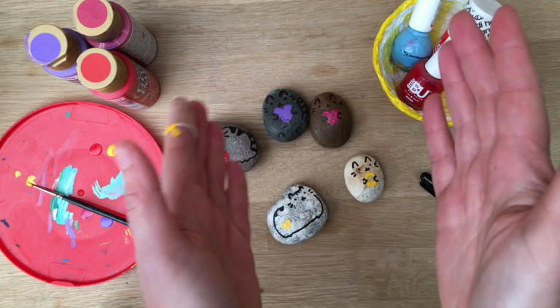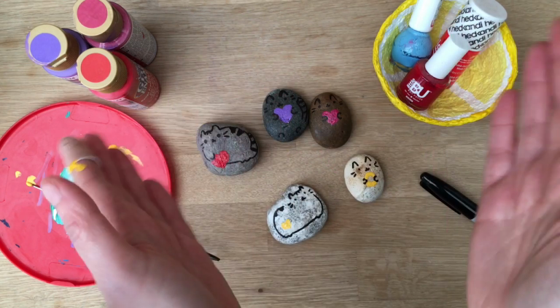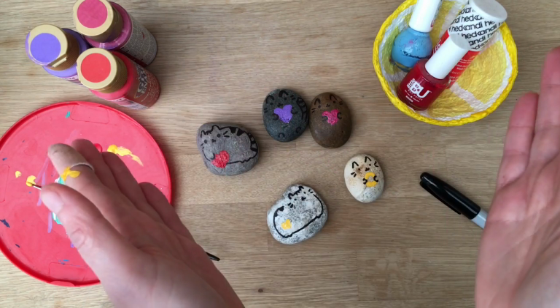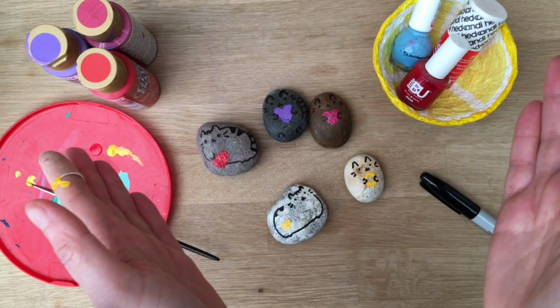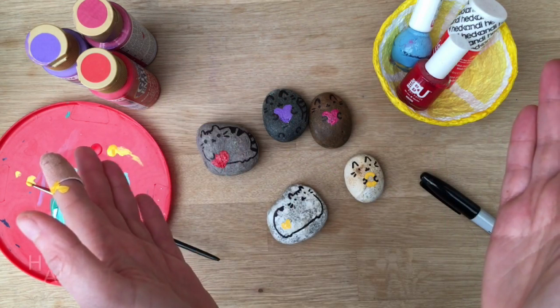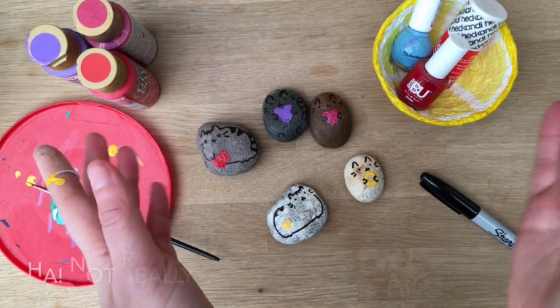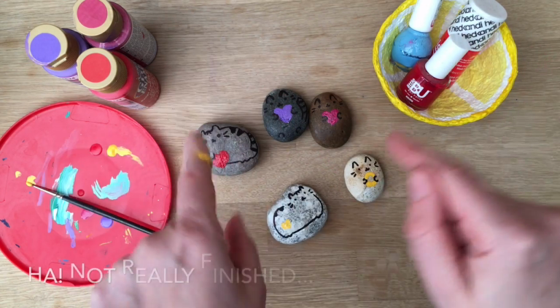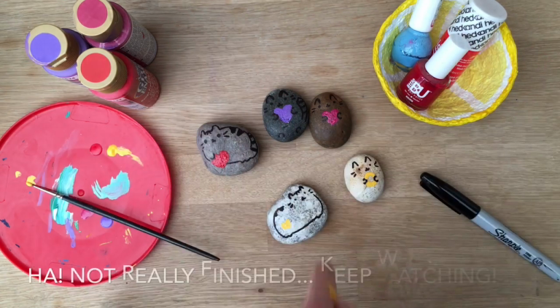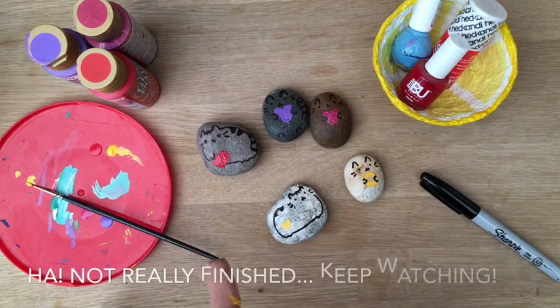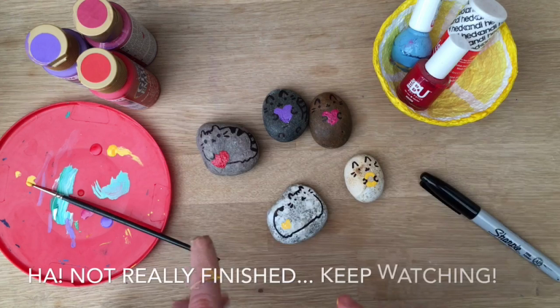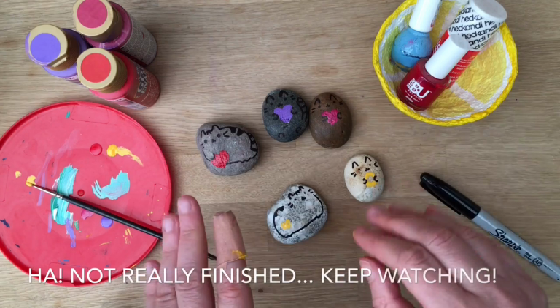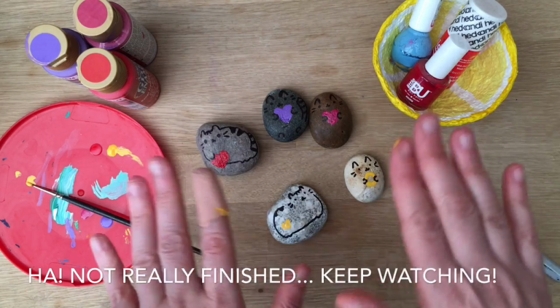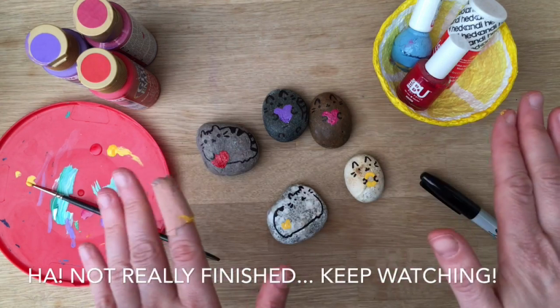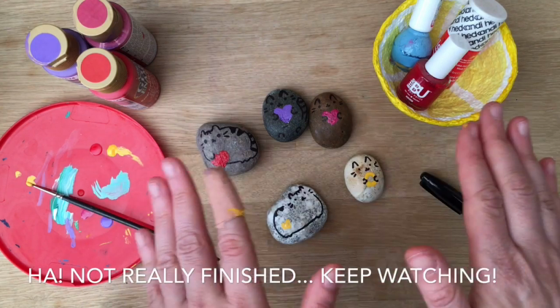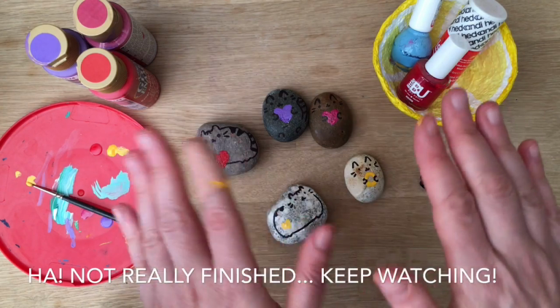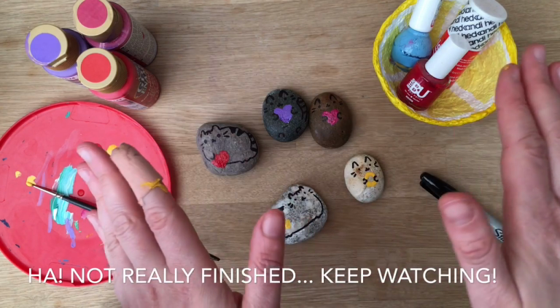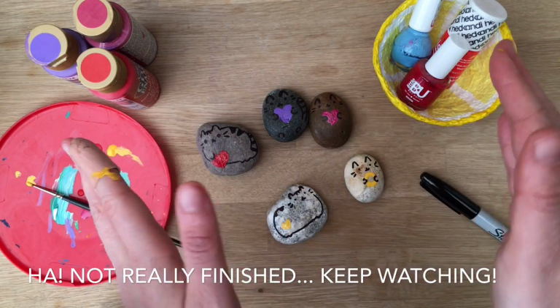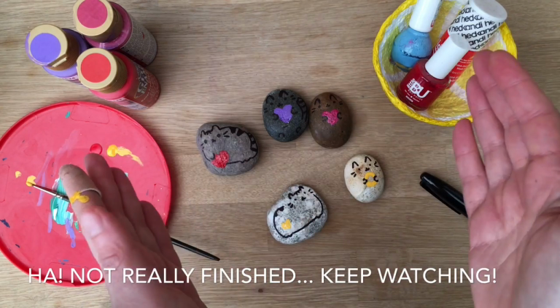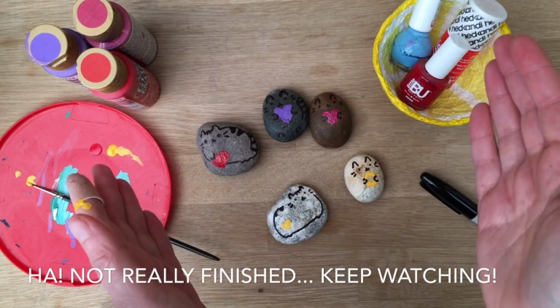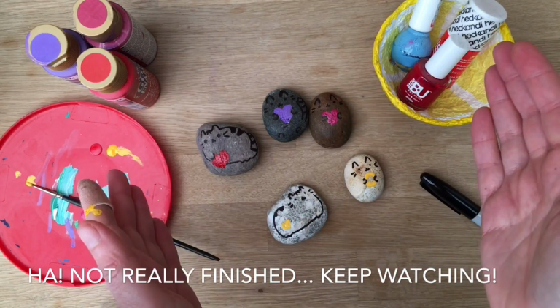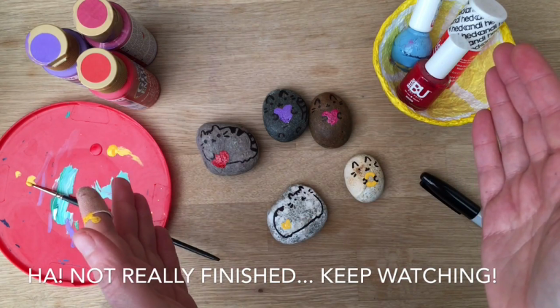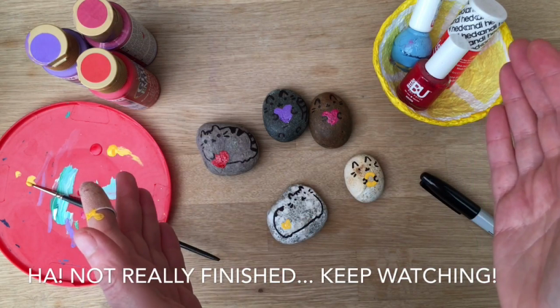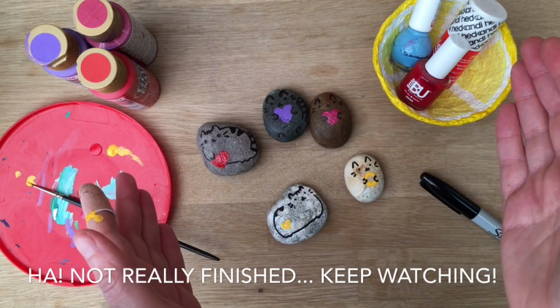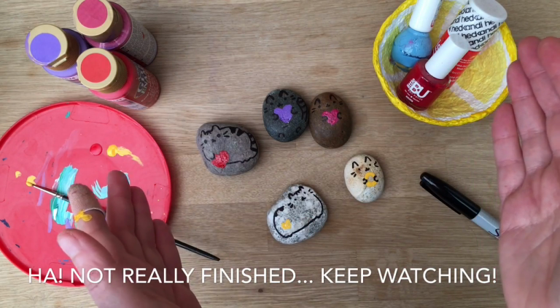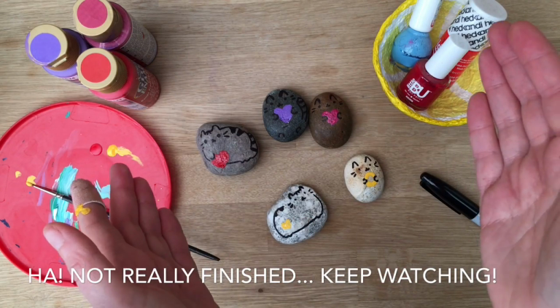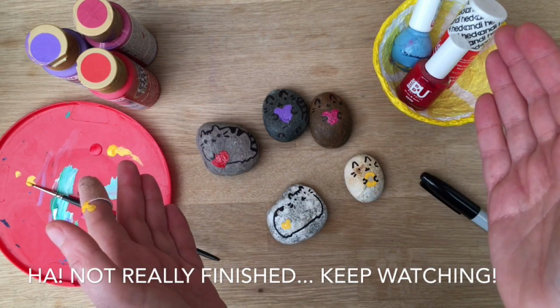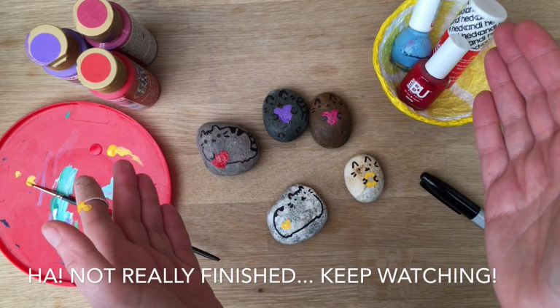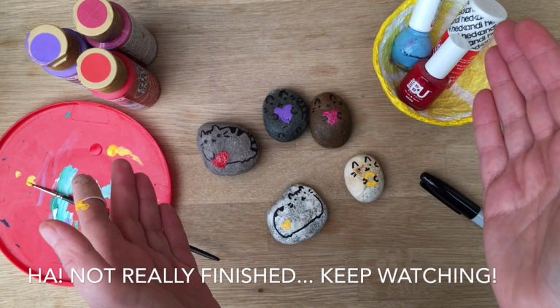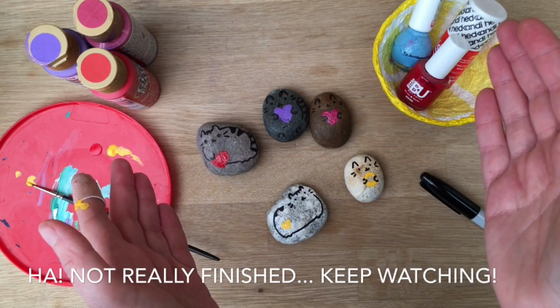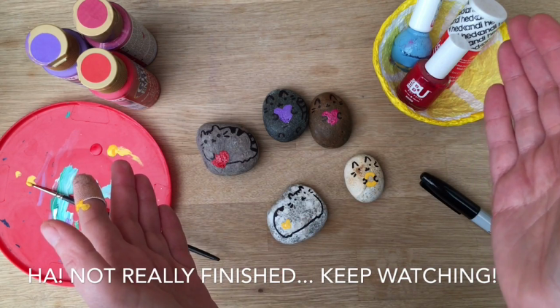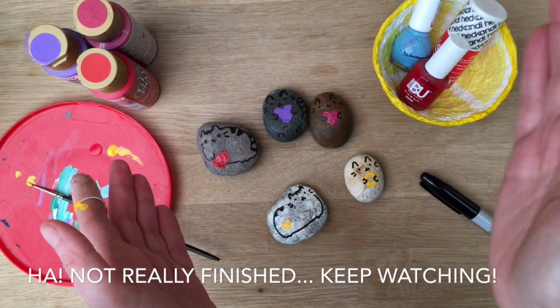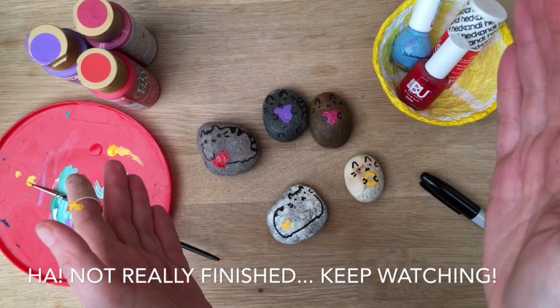Anyway this is it for today. Hope you liked our little Pusheen craft. I know it's really simple but sometimes the simple crafts are the loveliest. See you here on Red Ted Art again soon. Bye!